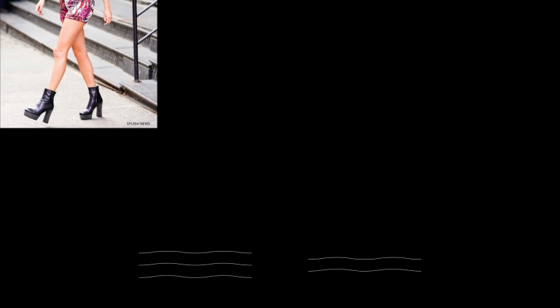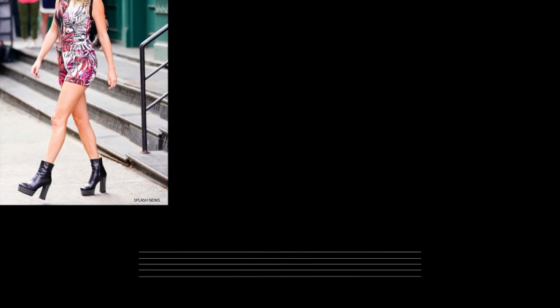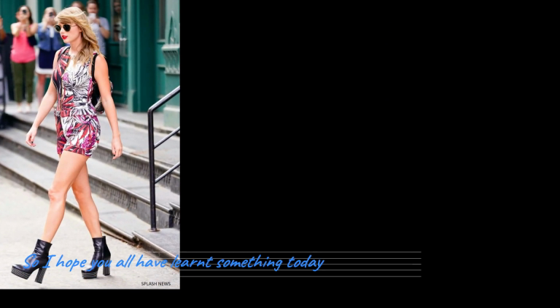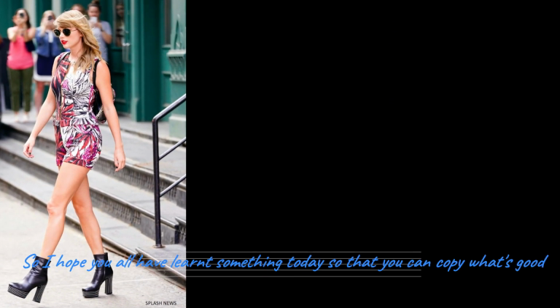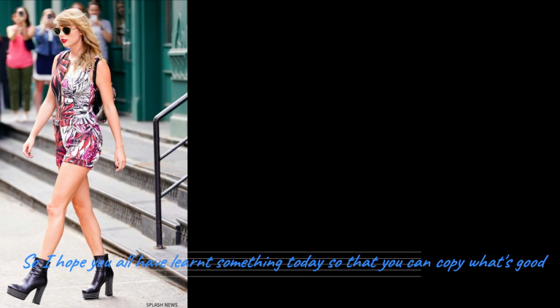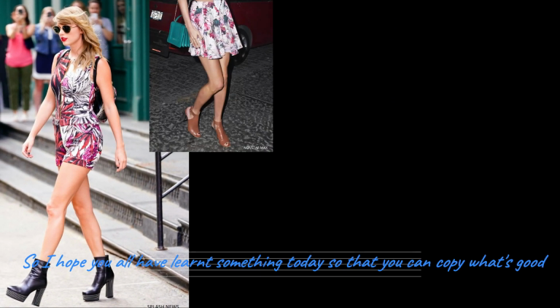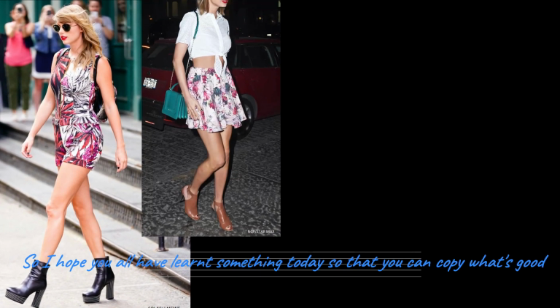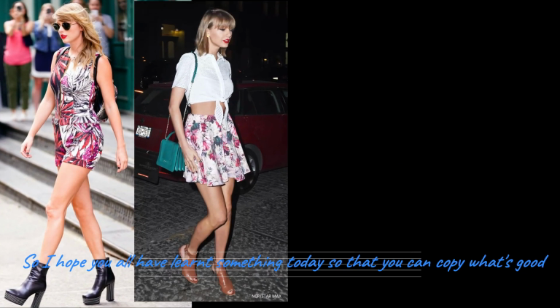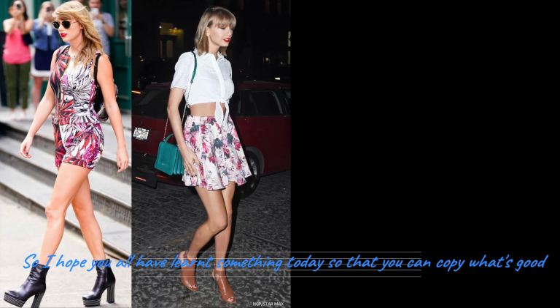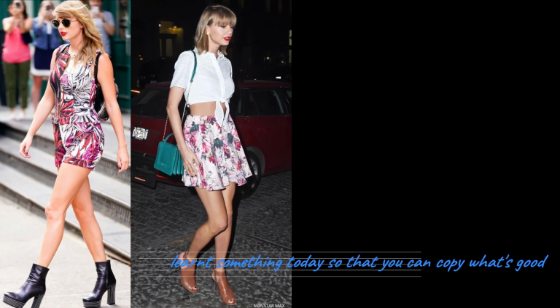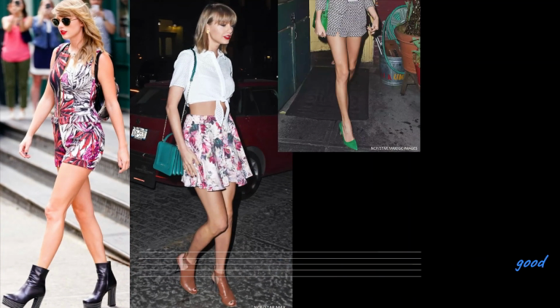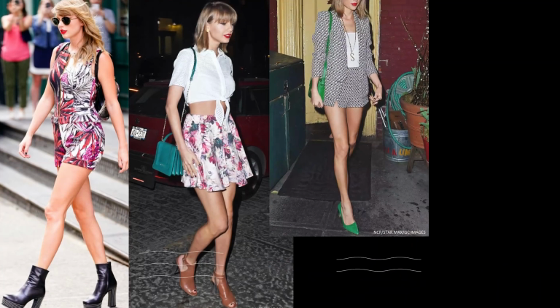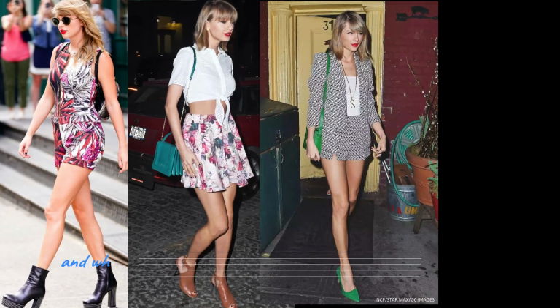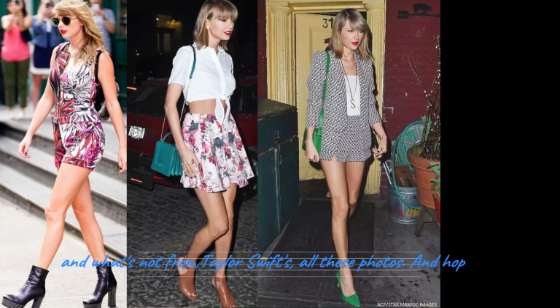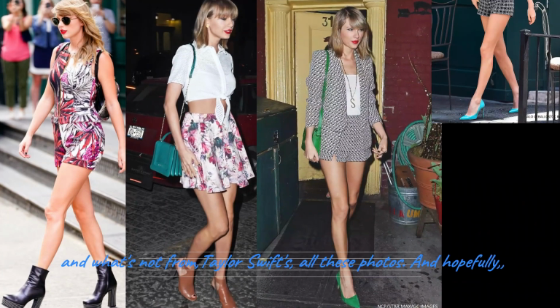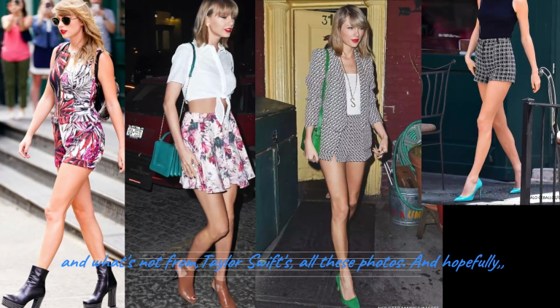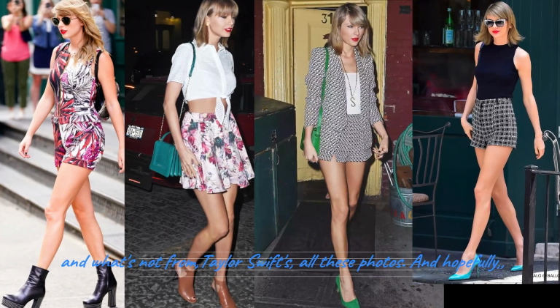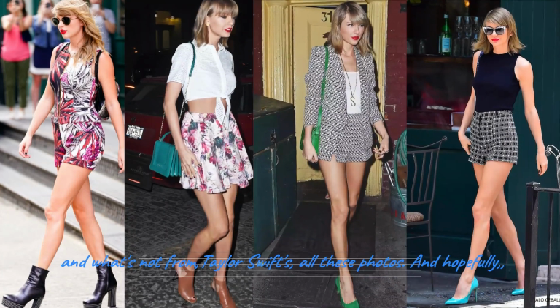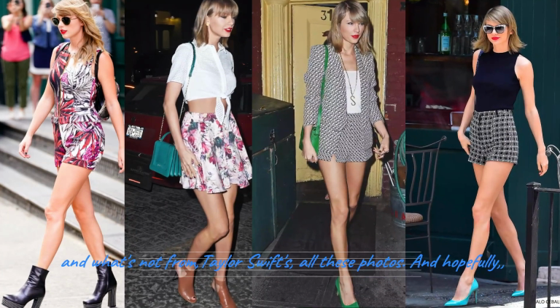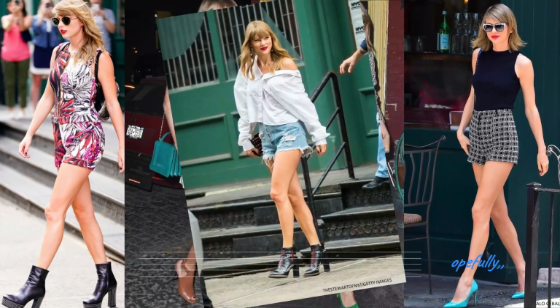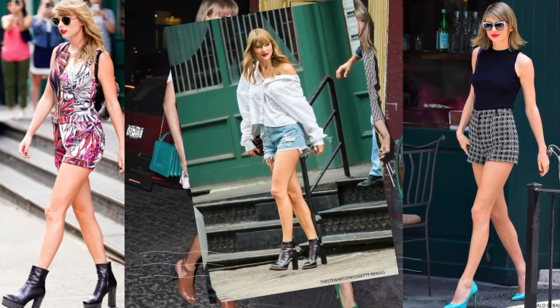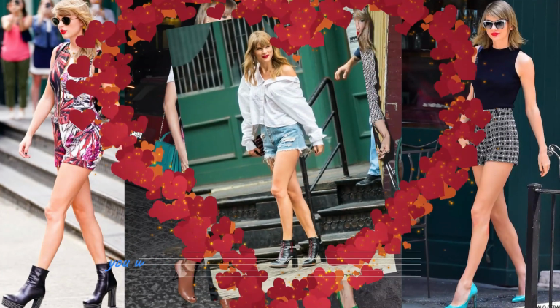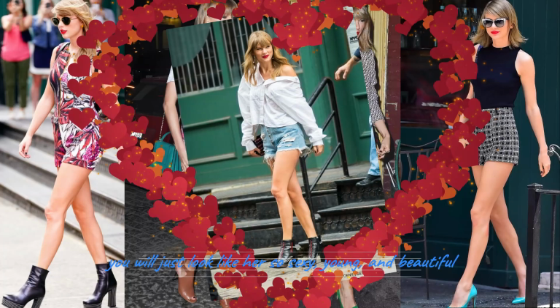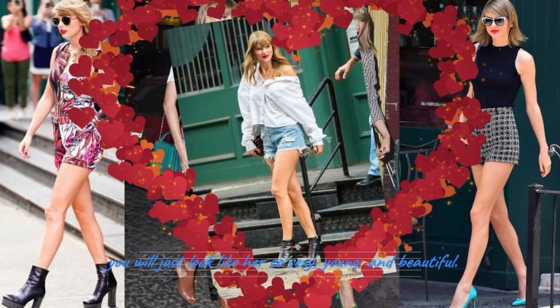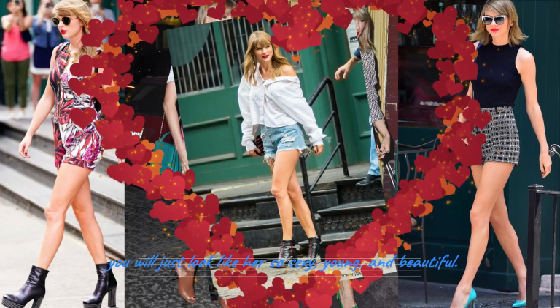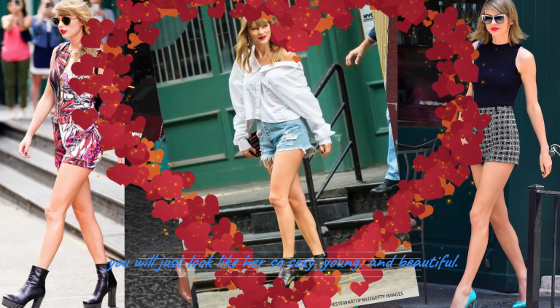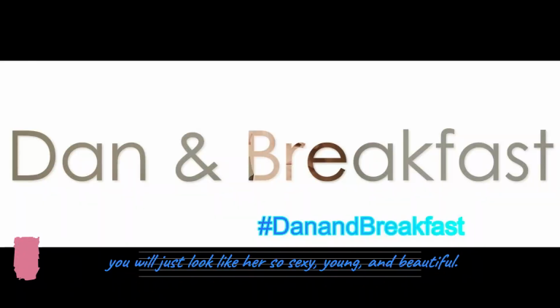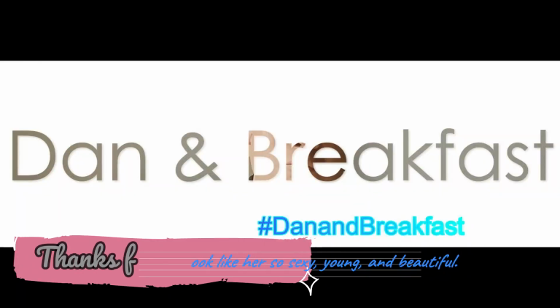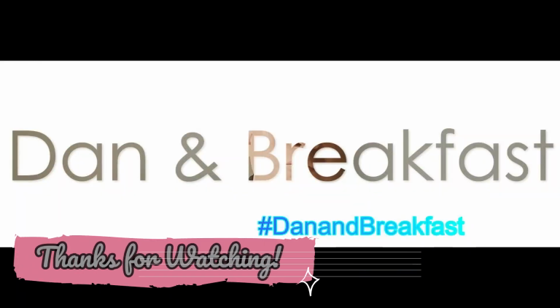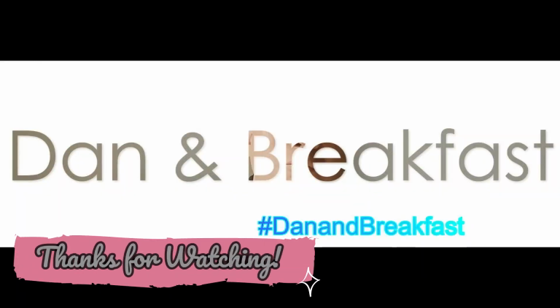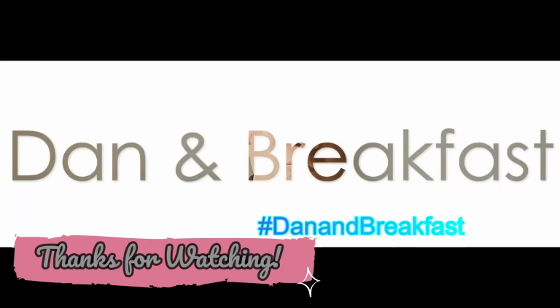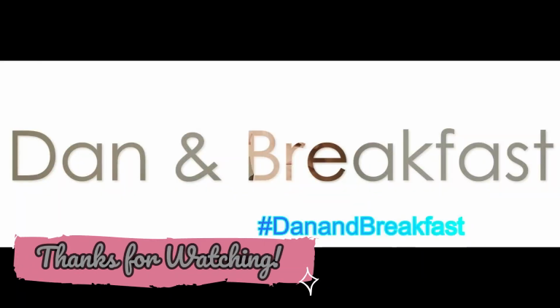I hope you all learned something today so that you can copy what is good and what is not from Taylor Swift in all these photos. Hopefully you will look just like her — so sexy, young, and beautiful. Thank you for watching, and I'll see you all next week.